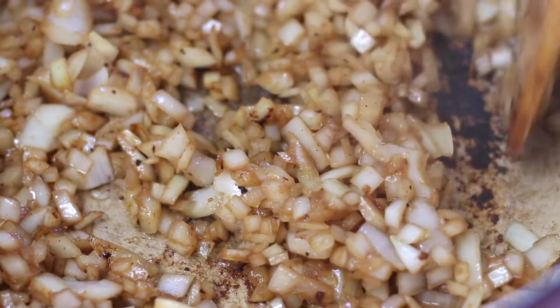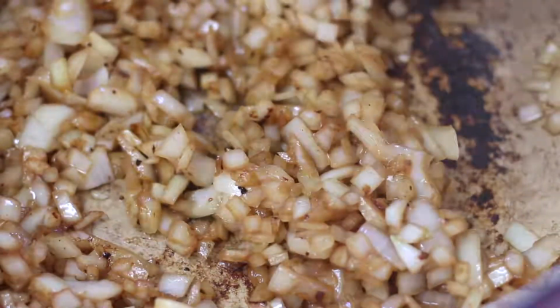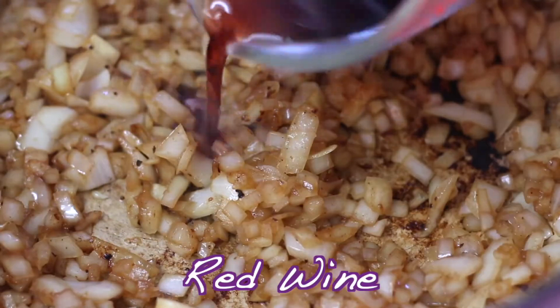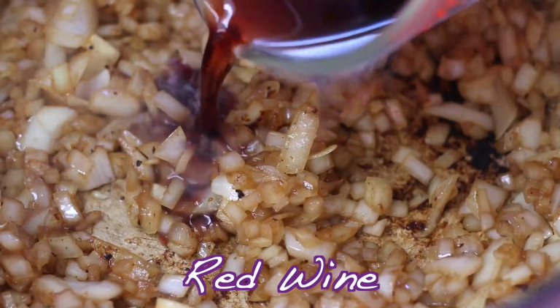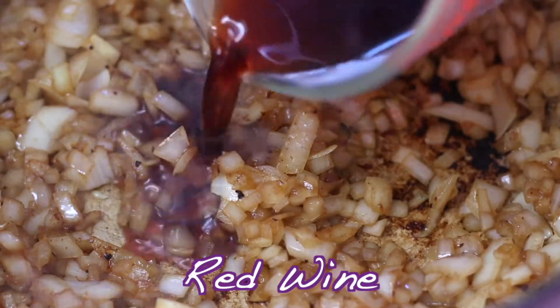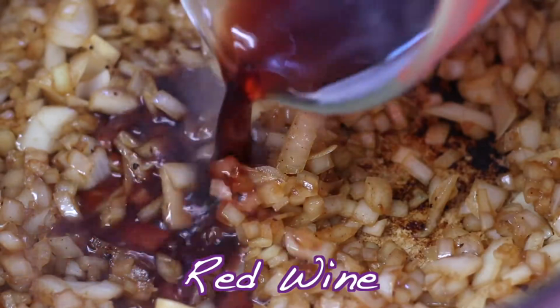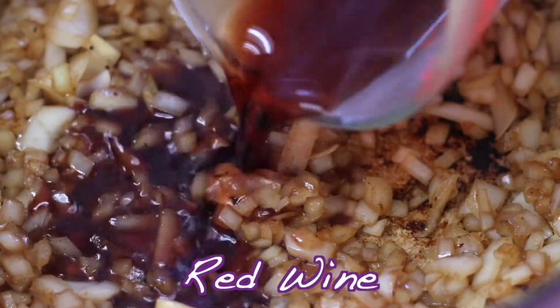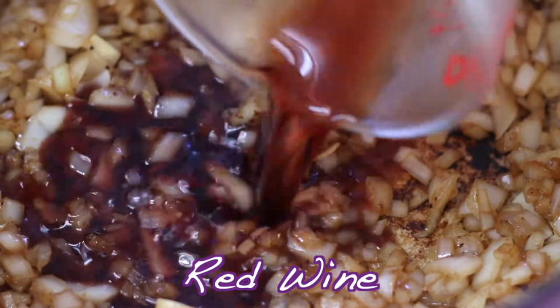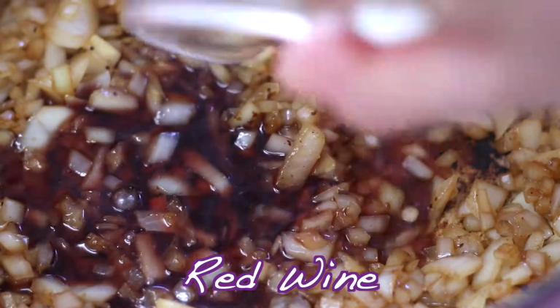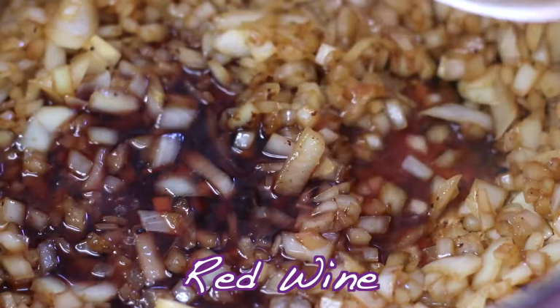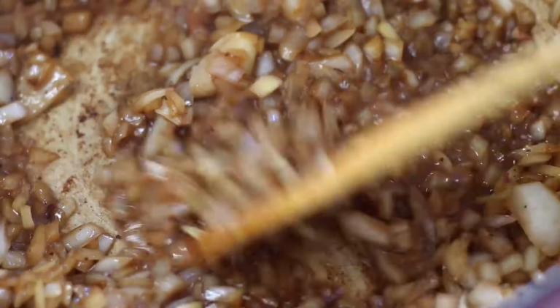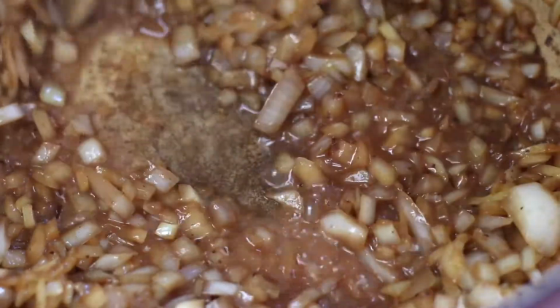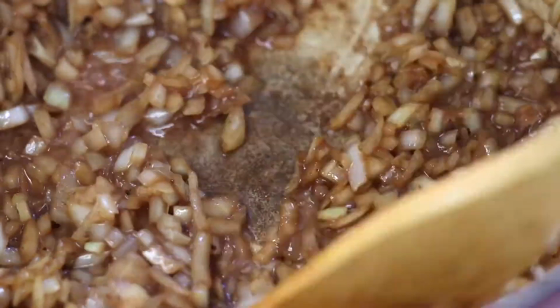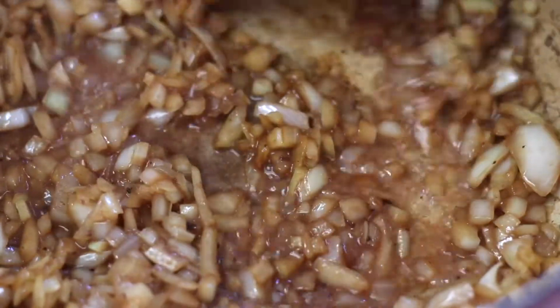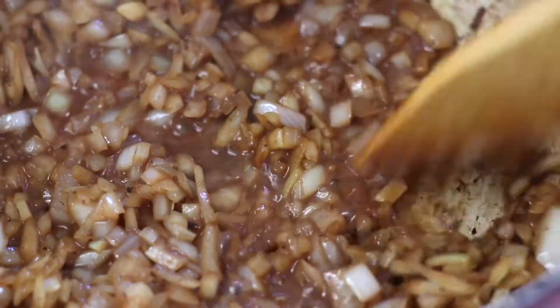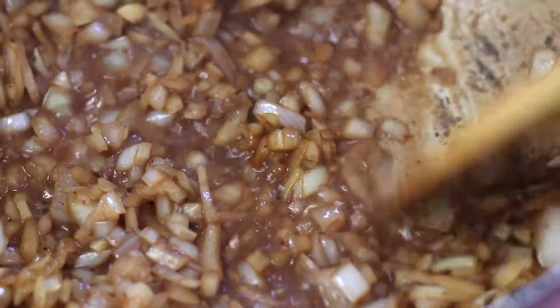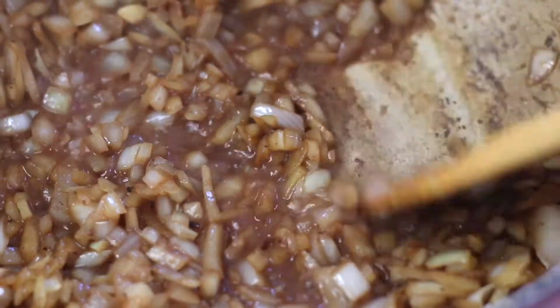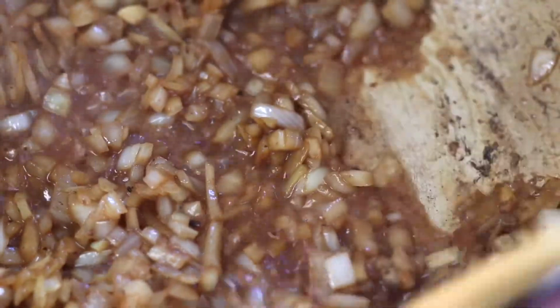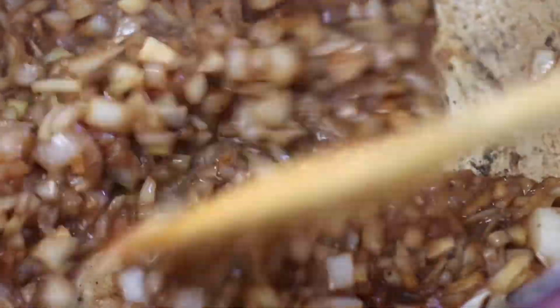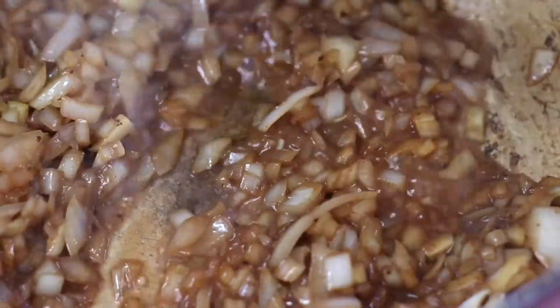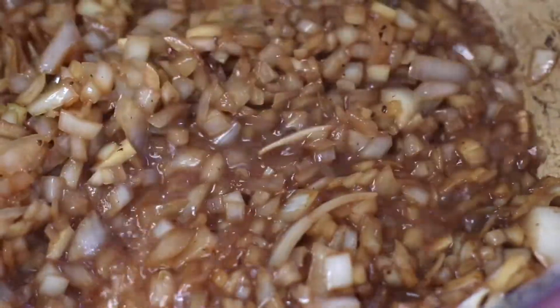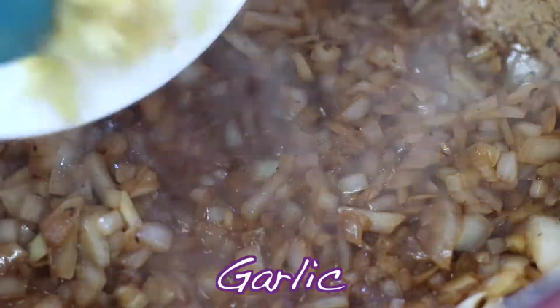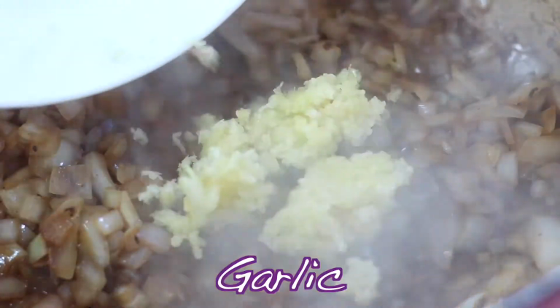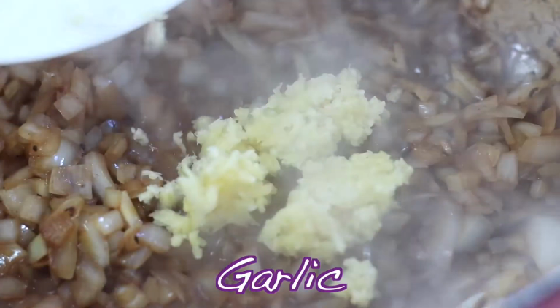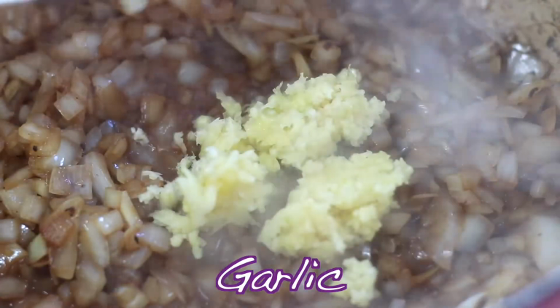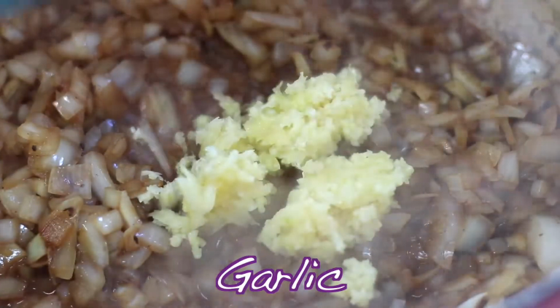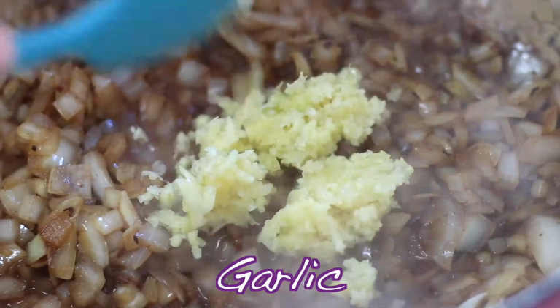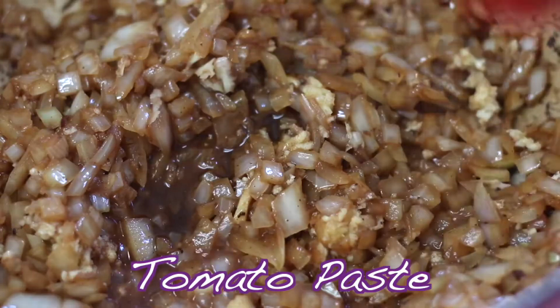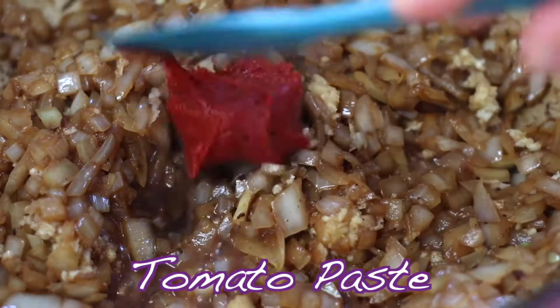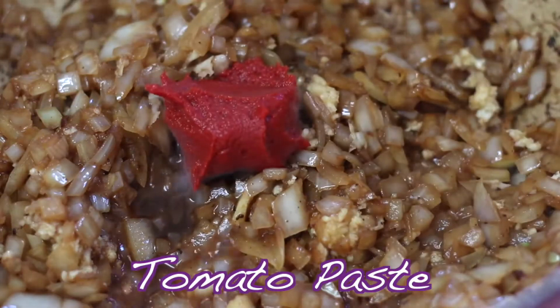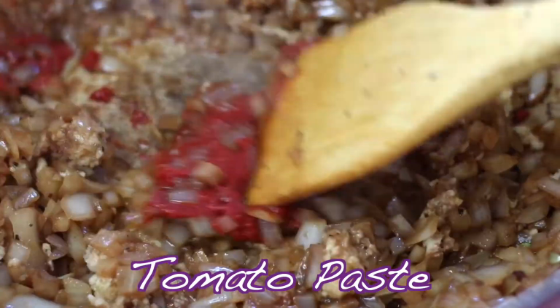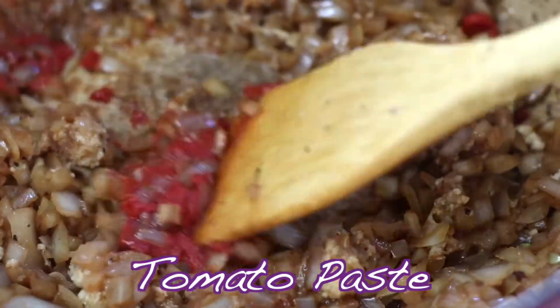Now add in the red wine and finish breaking up the browned bits. To the pan, add in crushed or minced garlic, tomato paste, and Worcestershire sauce.